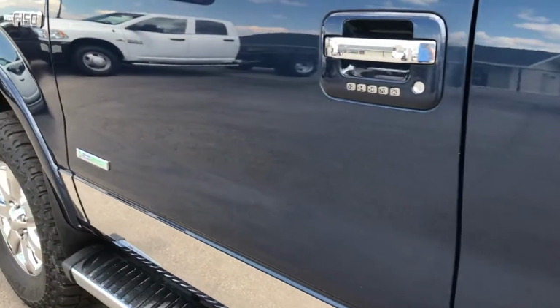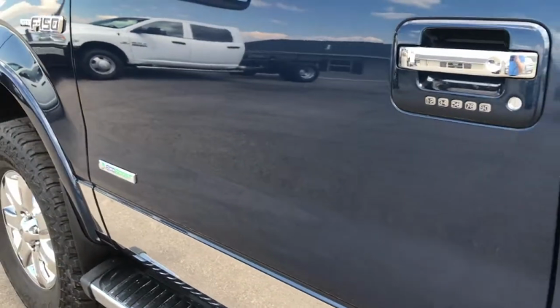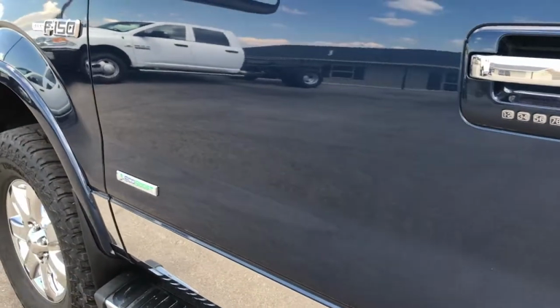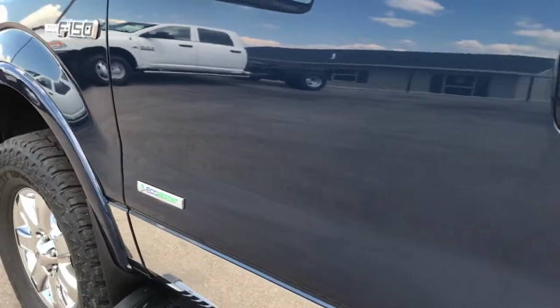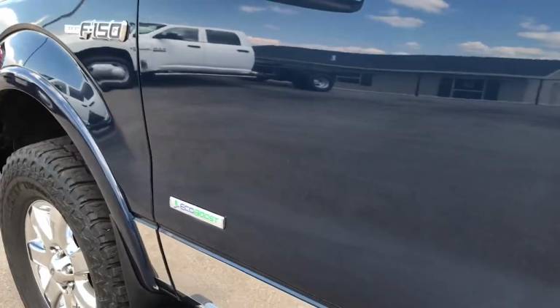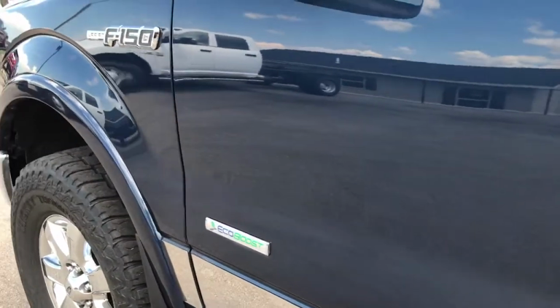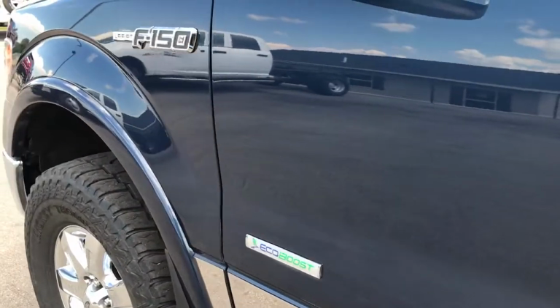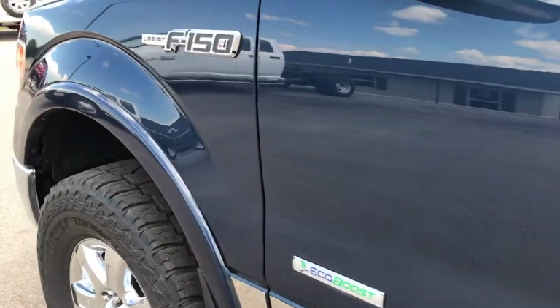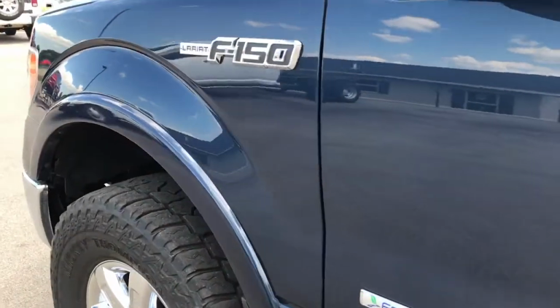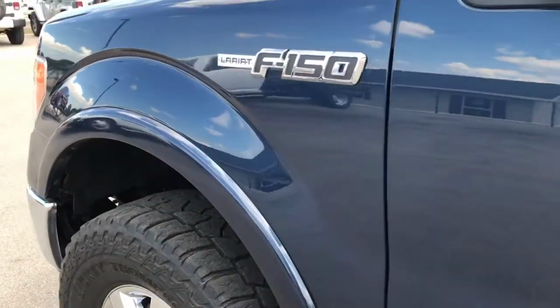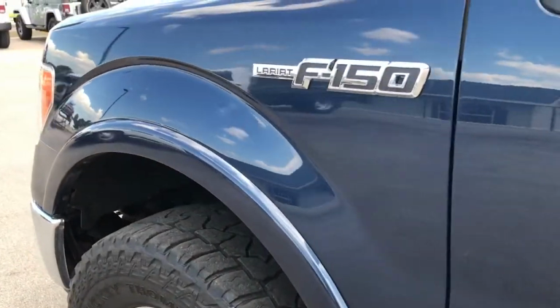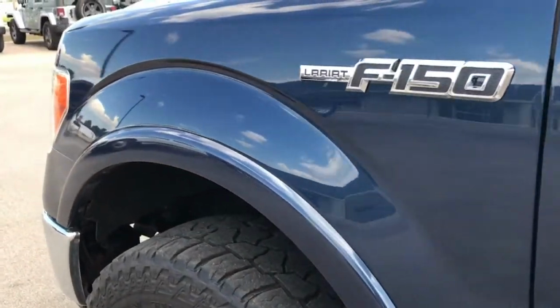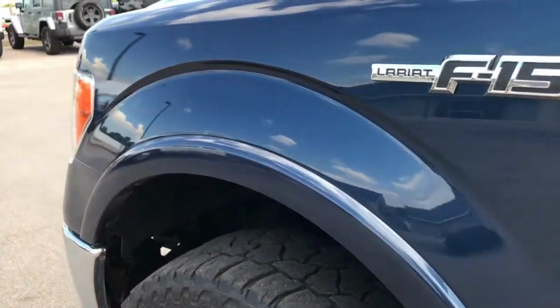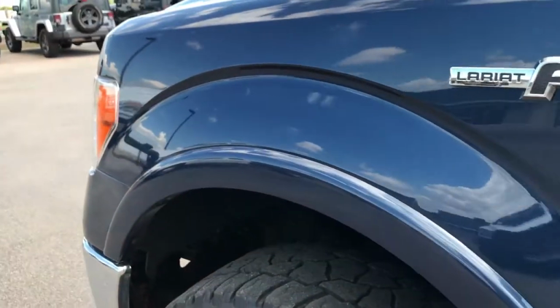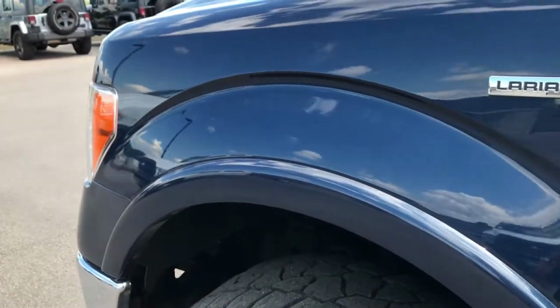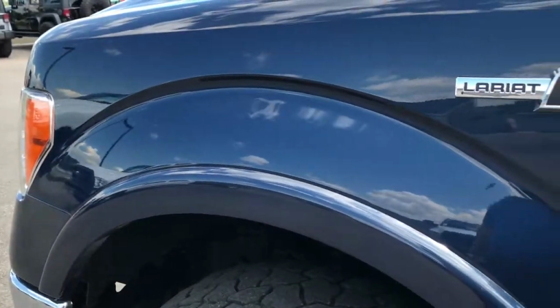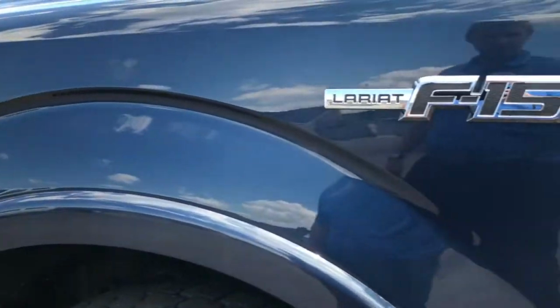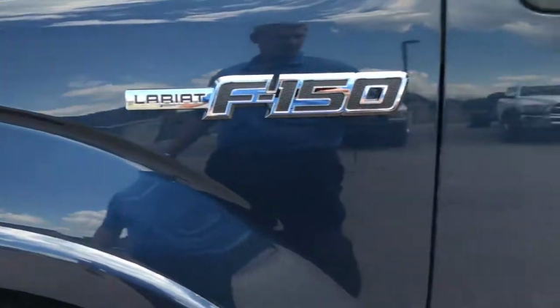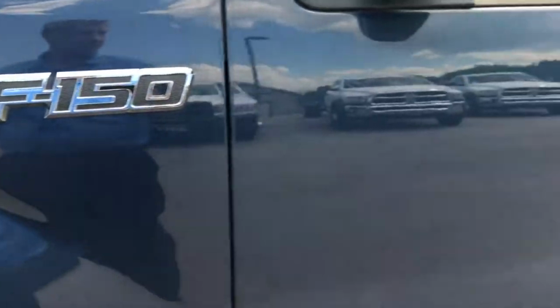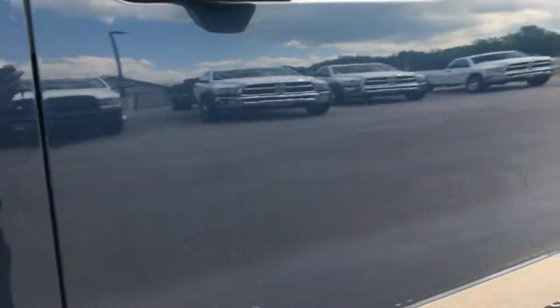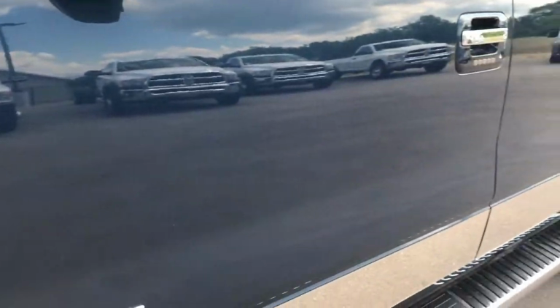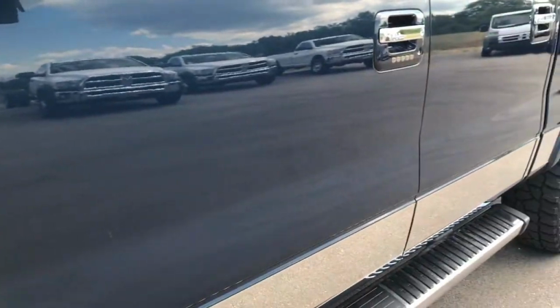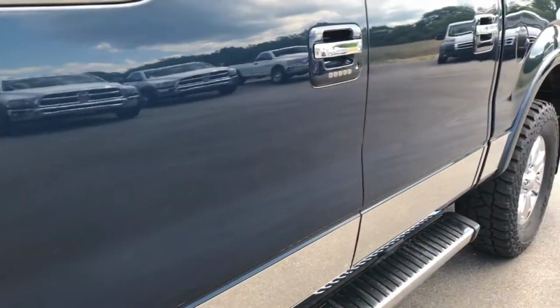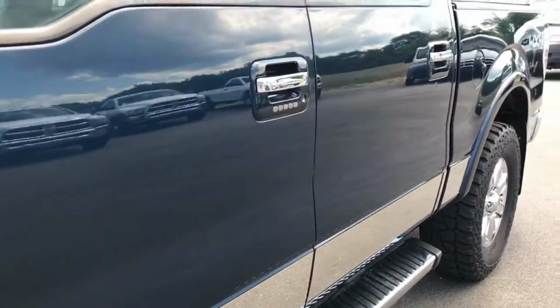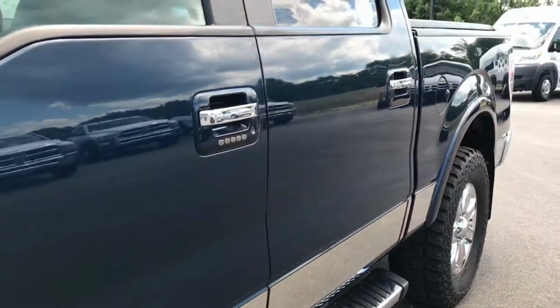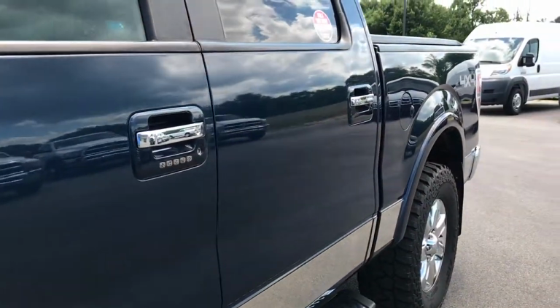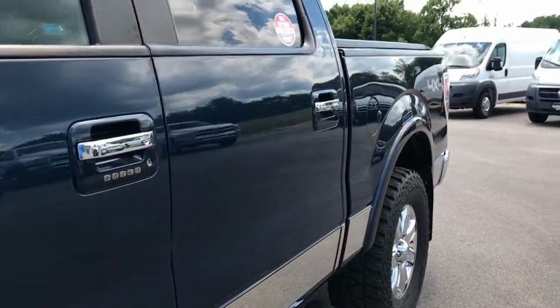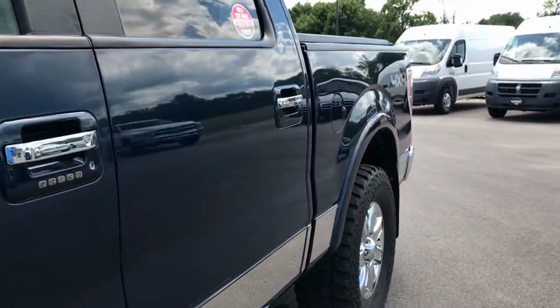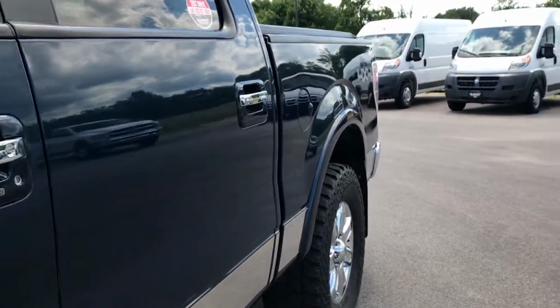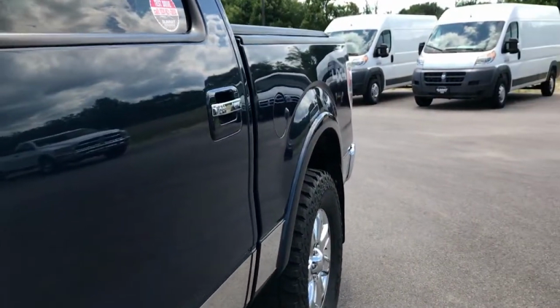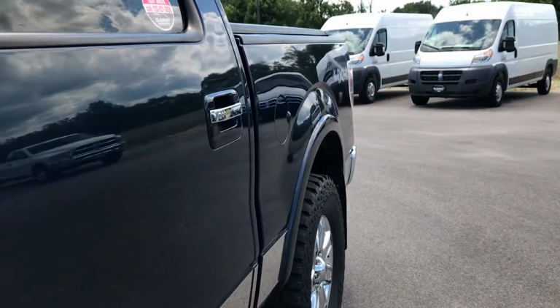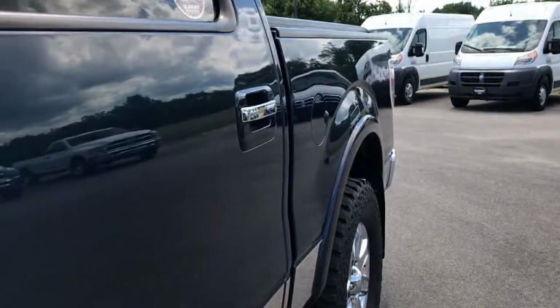You can see just how mirror-like that paint is — very good looking. Just a really nice truck all the way around.